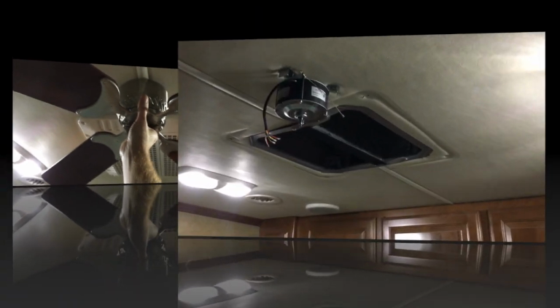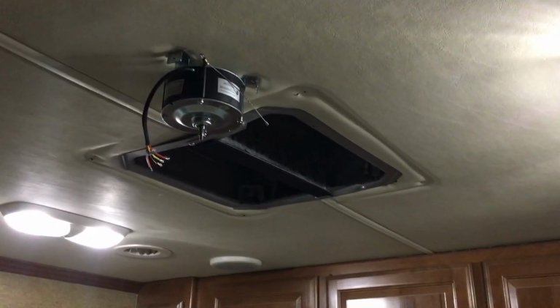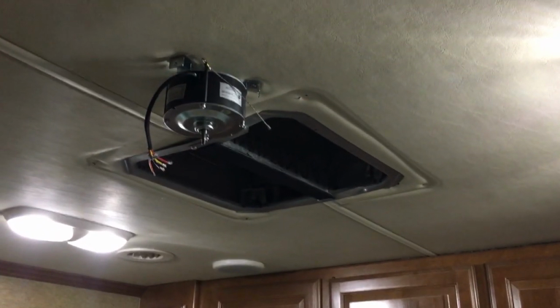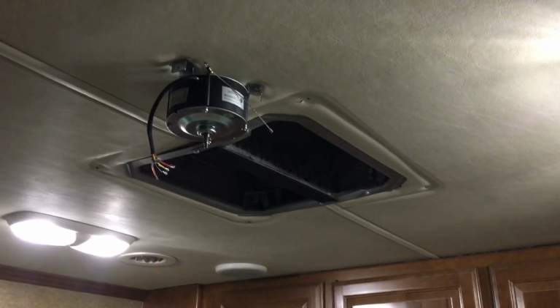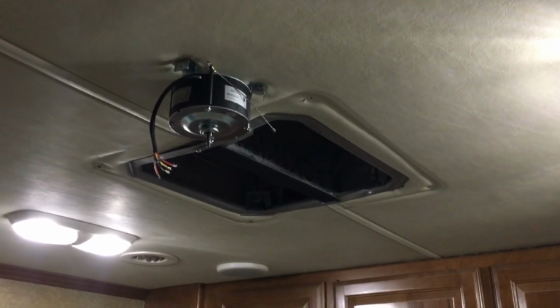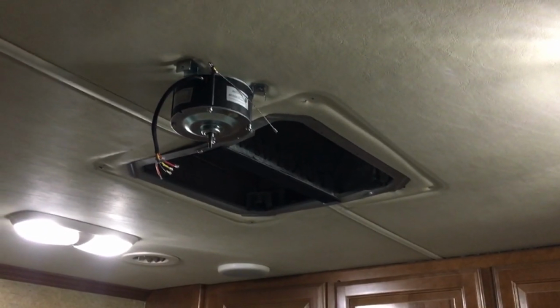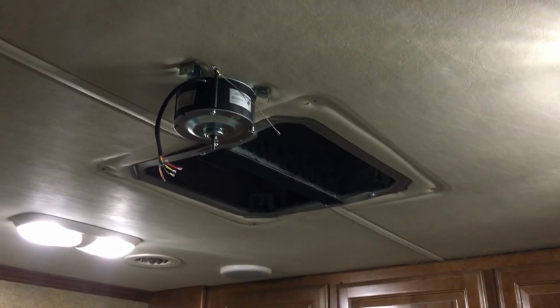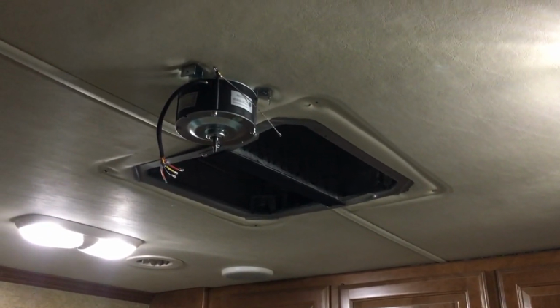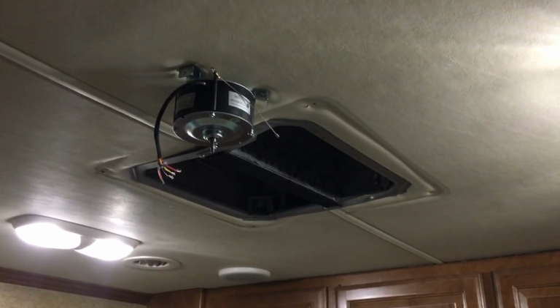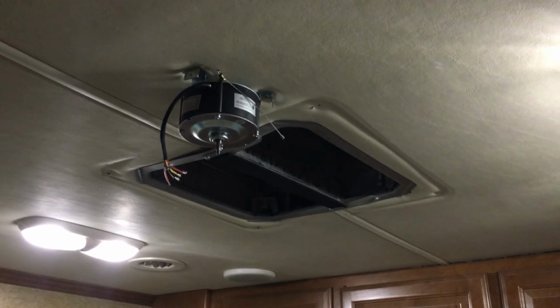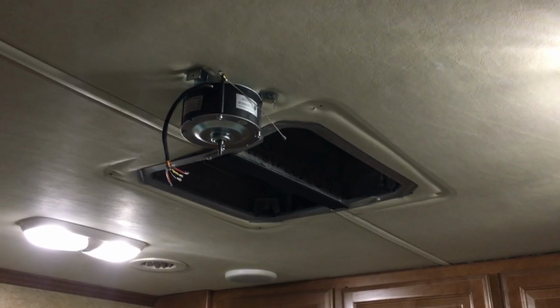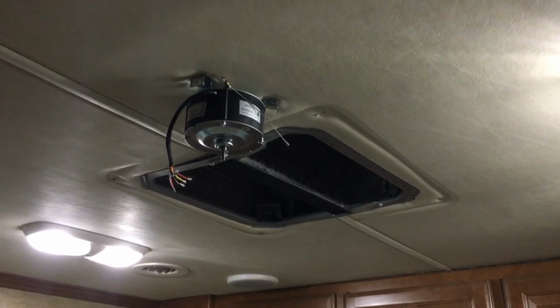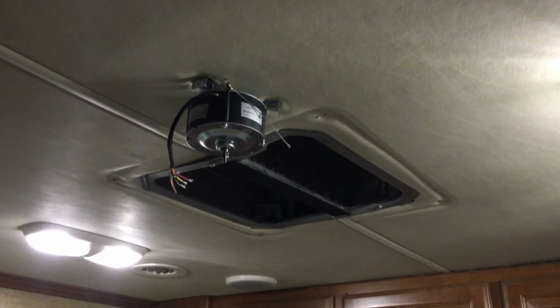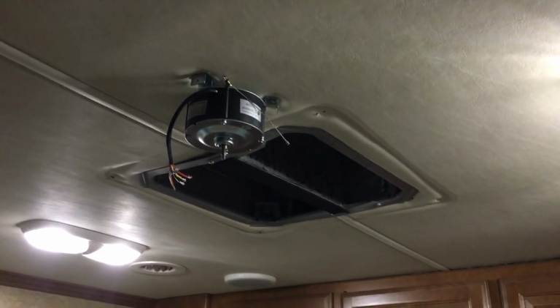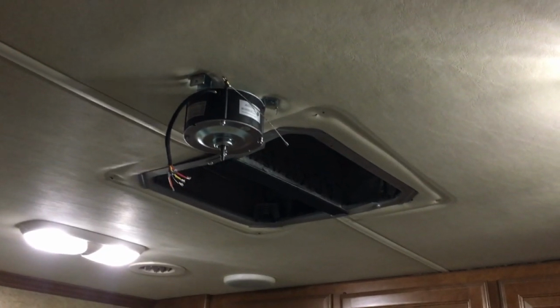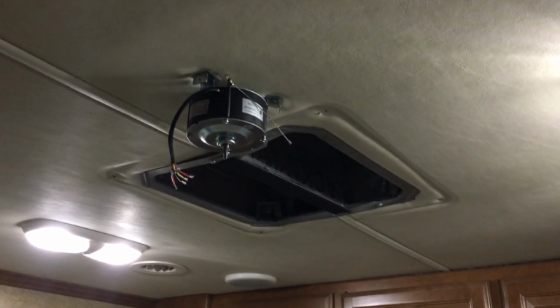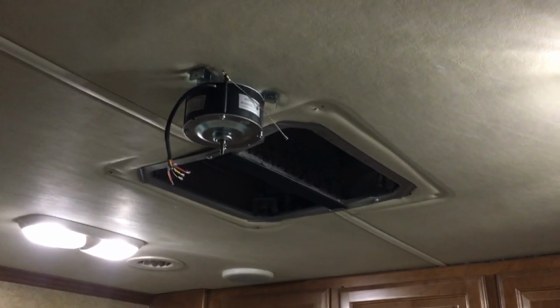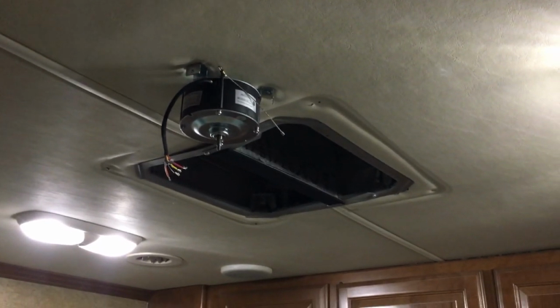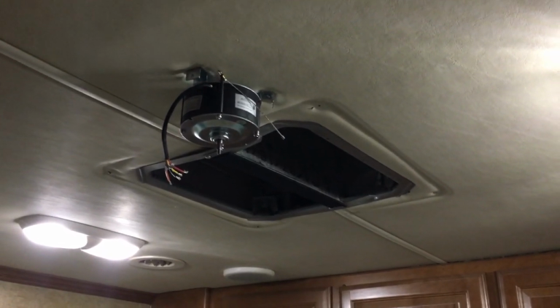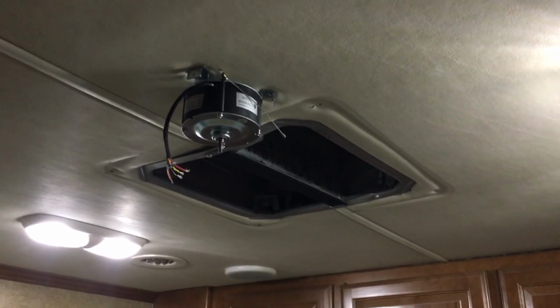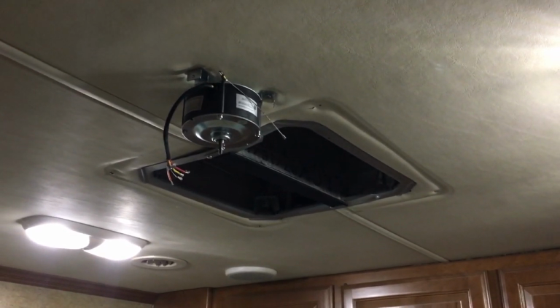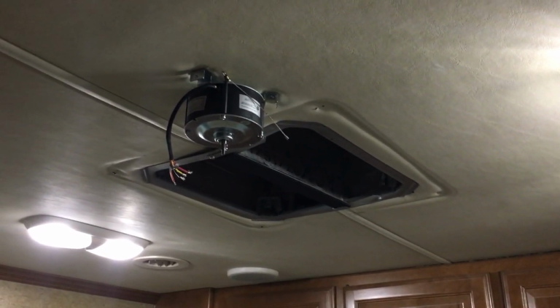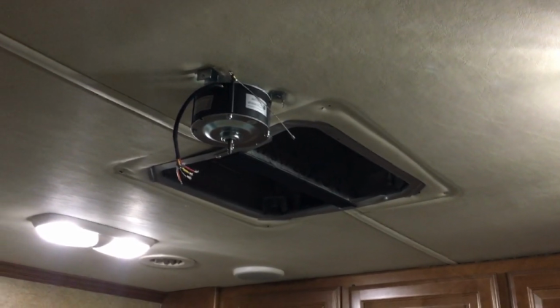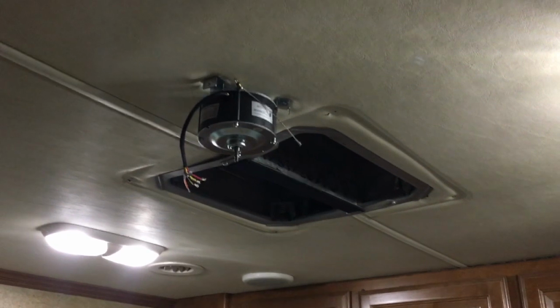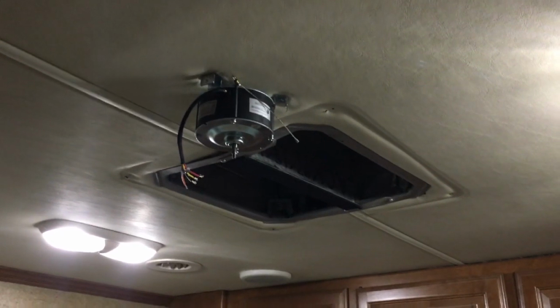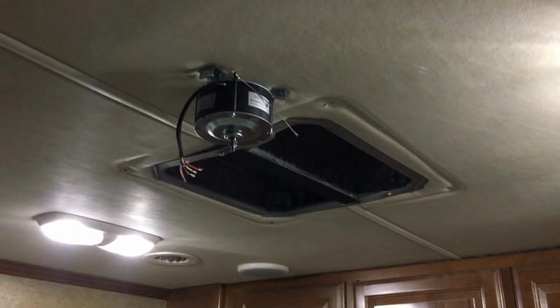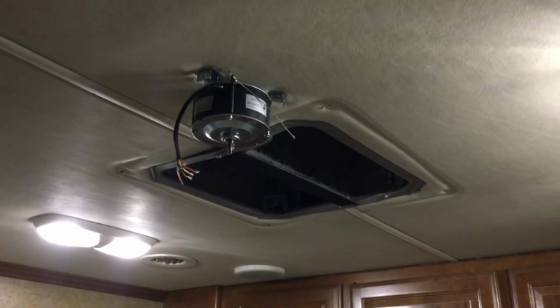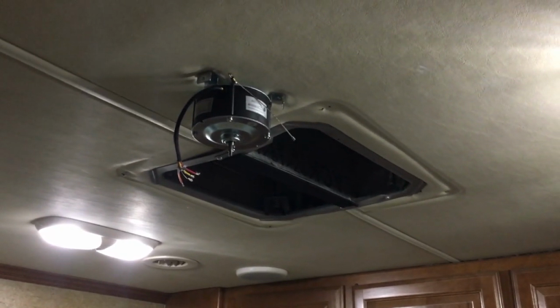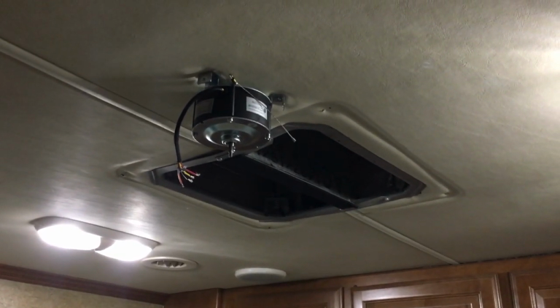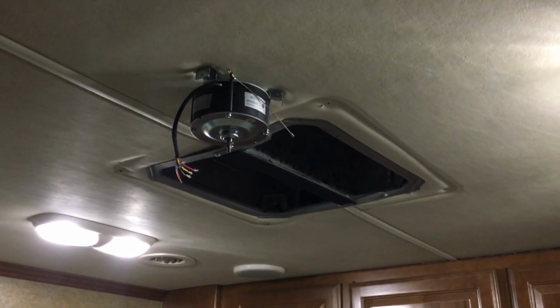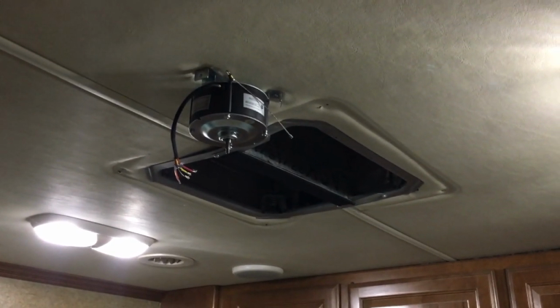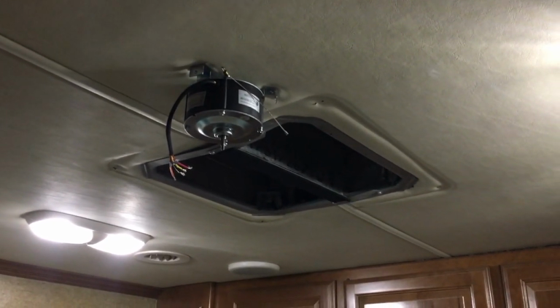I've decided I'm going to mount the ceiling fan in the center of the room, even though the air conditioner vent is off-center. Visually, when I stand back, it looks better to have the ceiling fan centered and not just lined up with the AC vent.